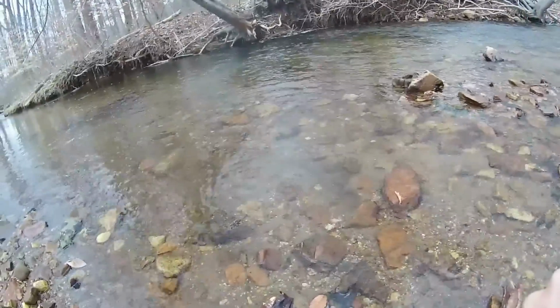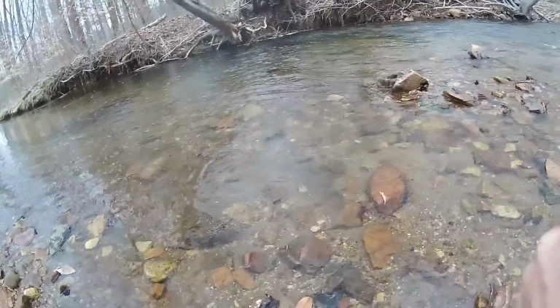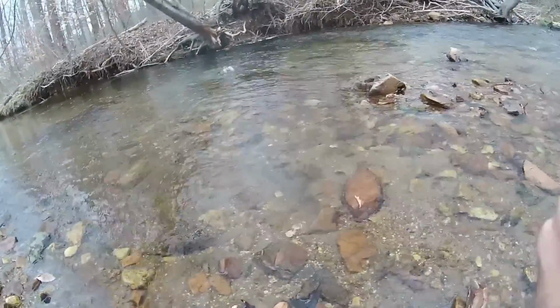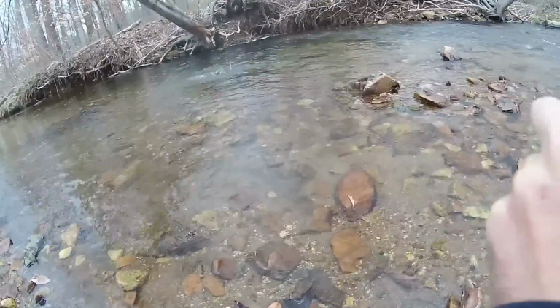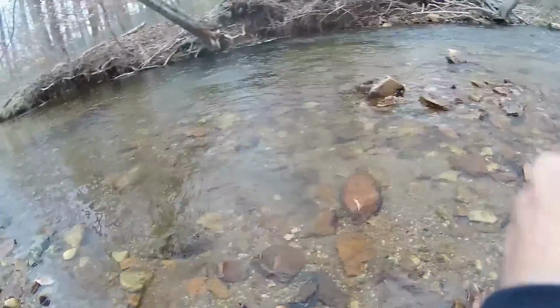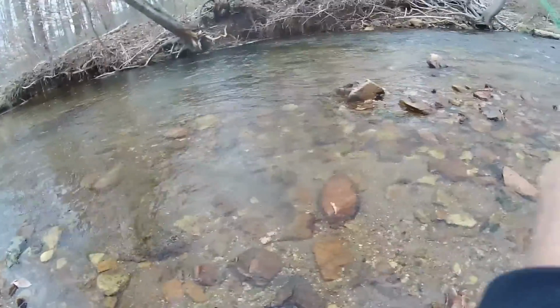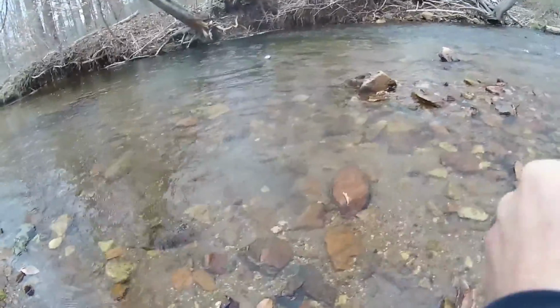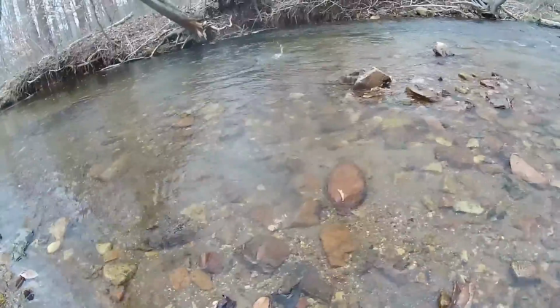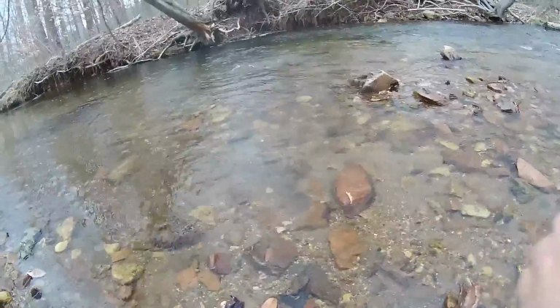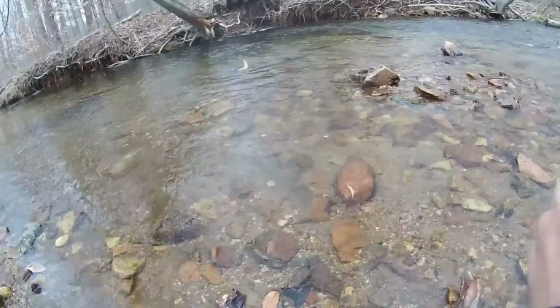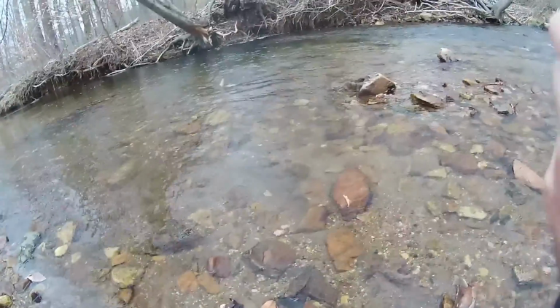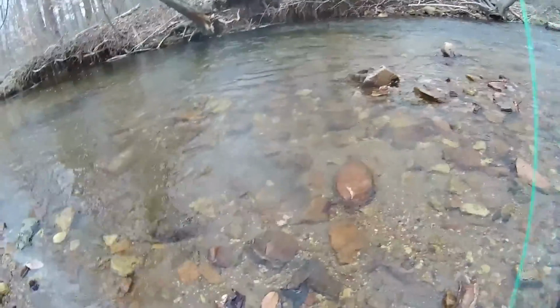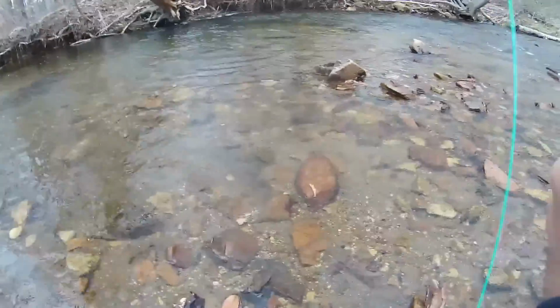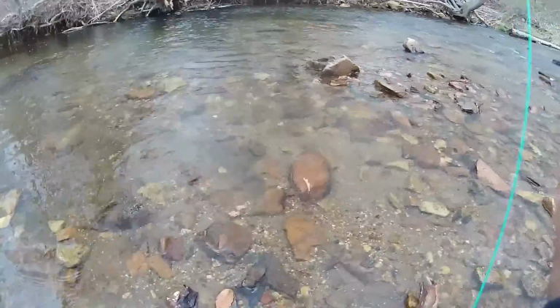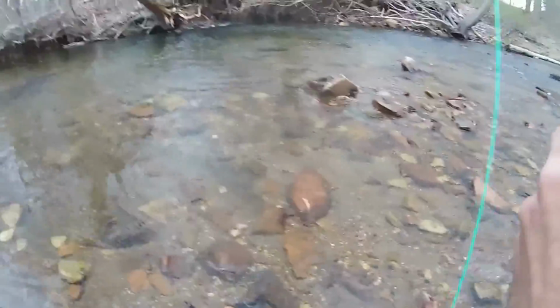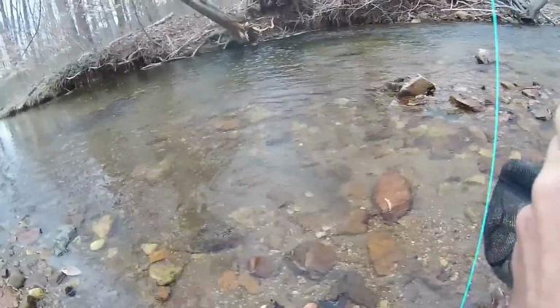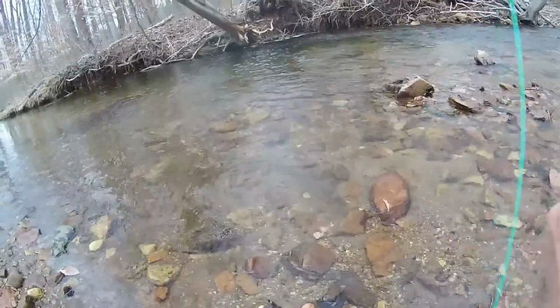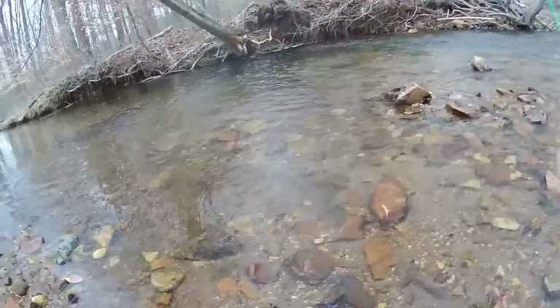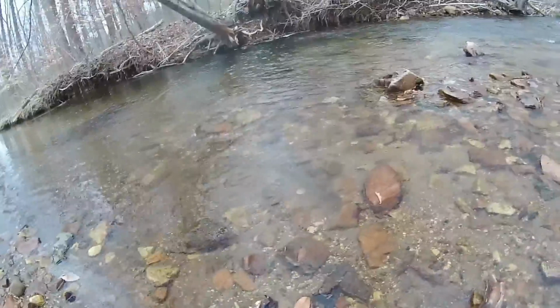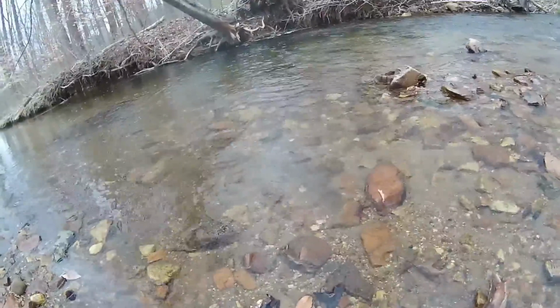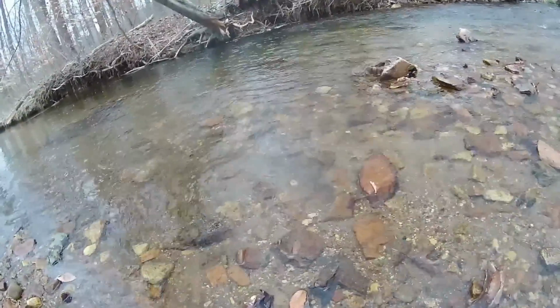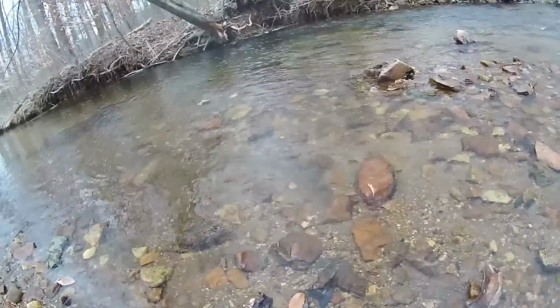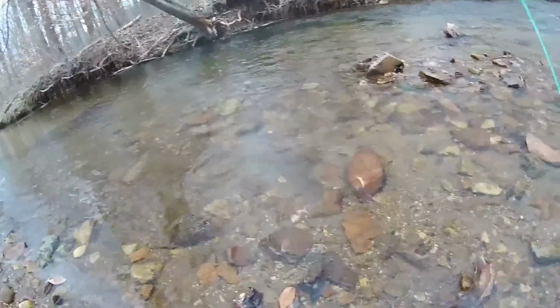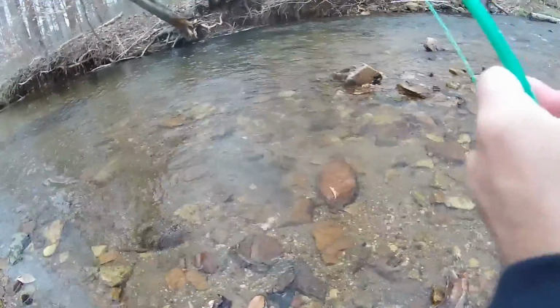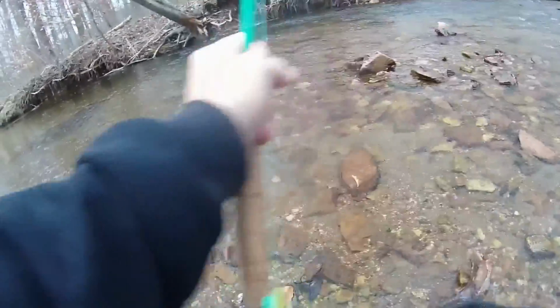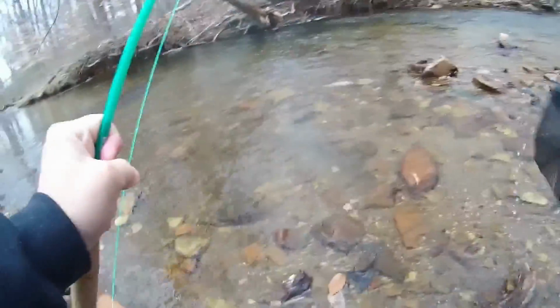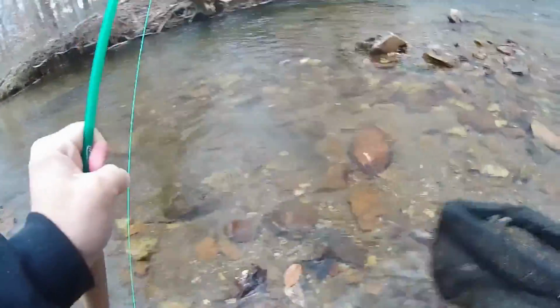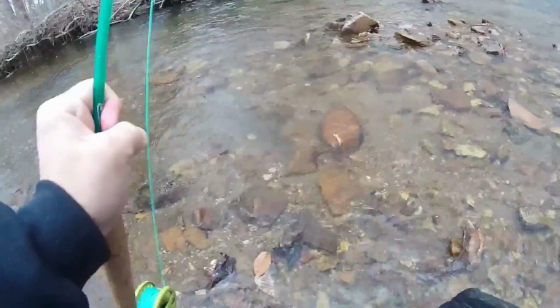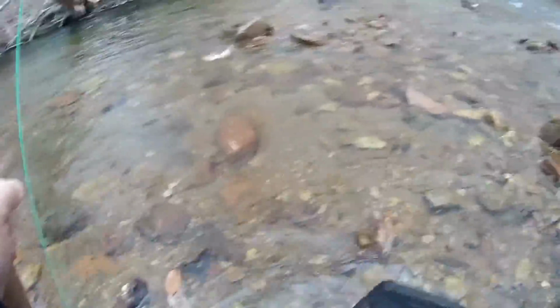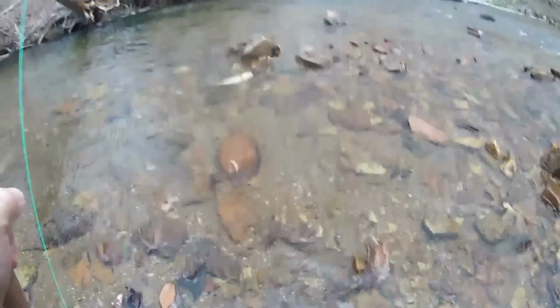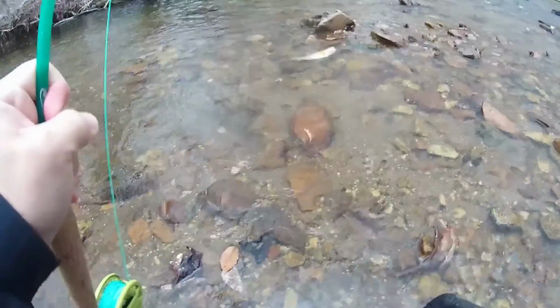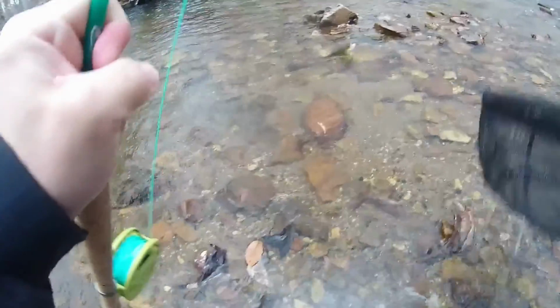What a take! All right, it worked. Saw him. Got where we need it. What a beautiful wild brown trout. Come here, buddy.